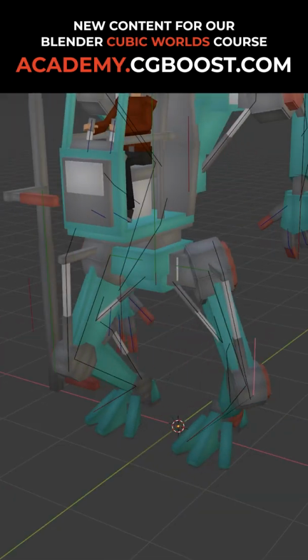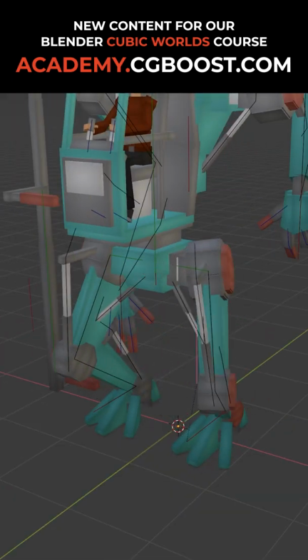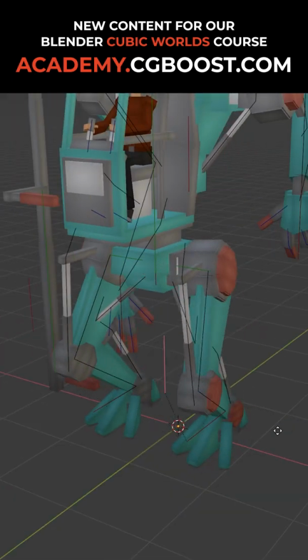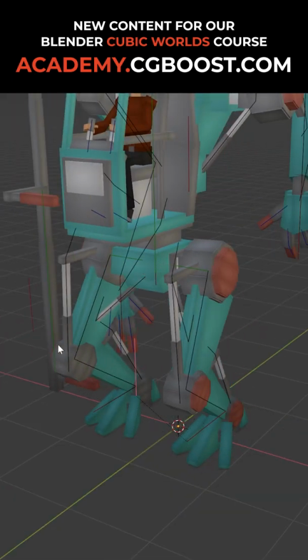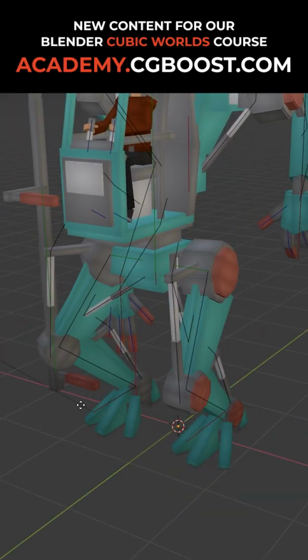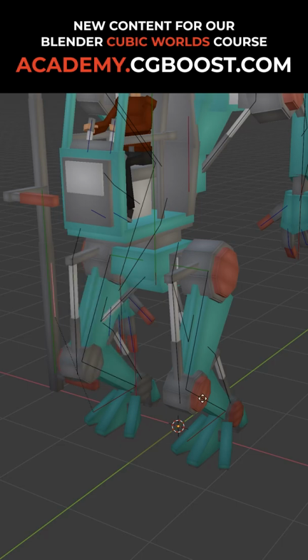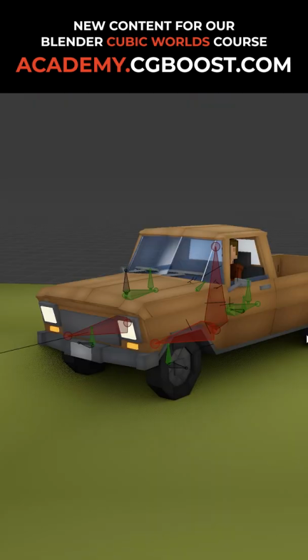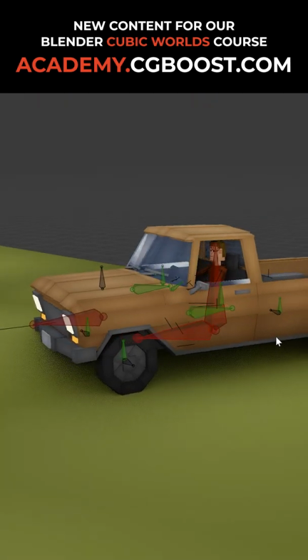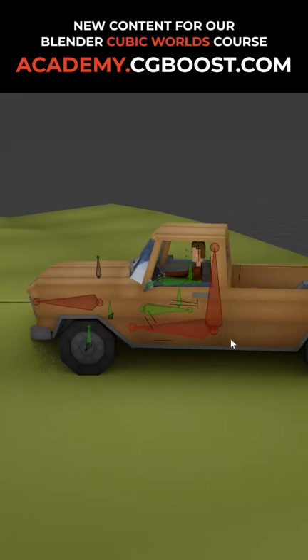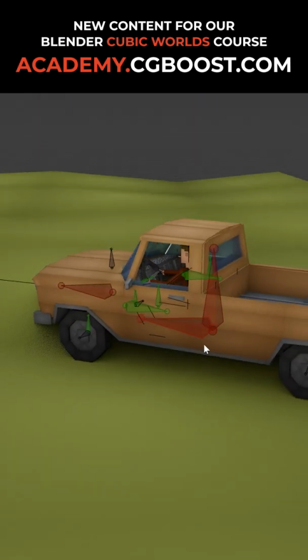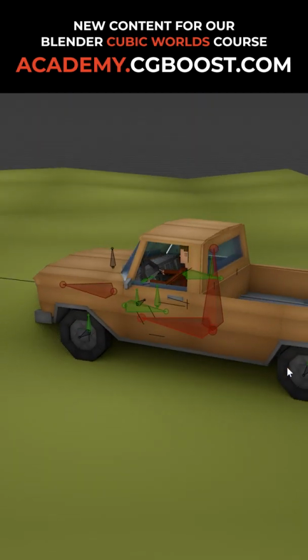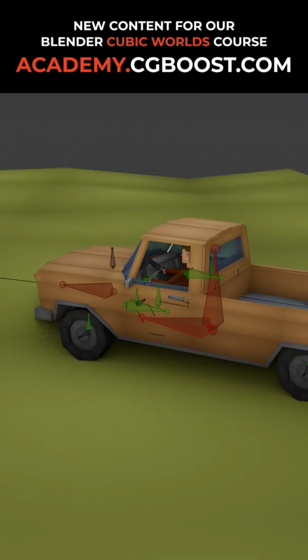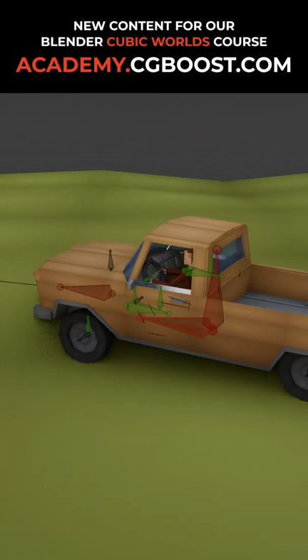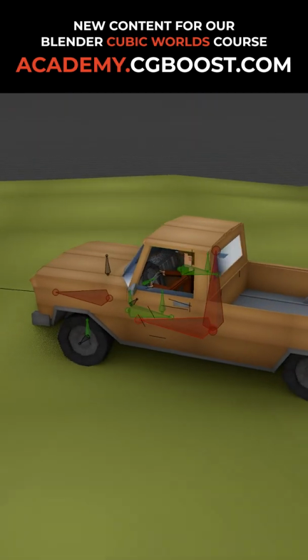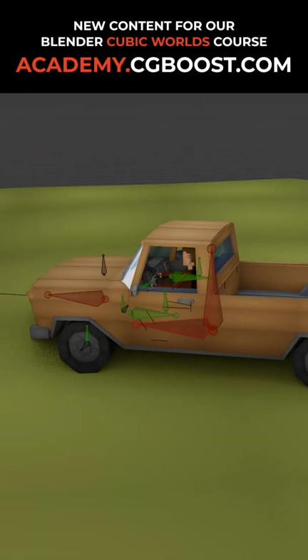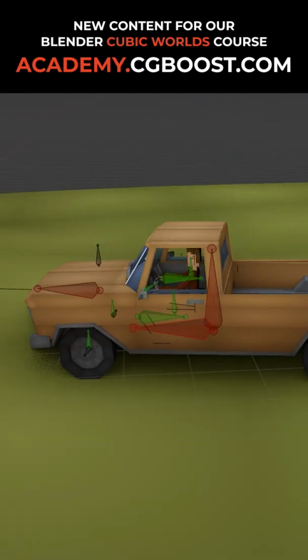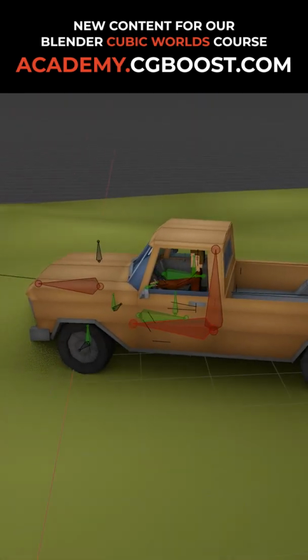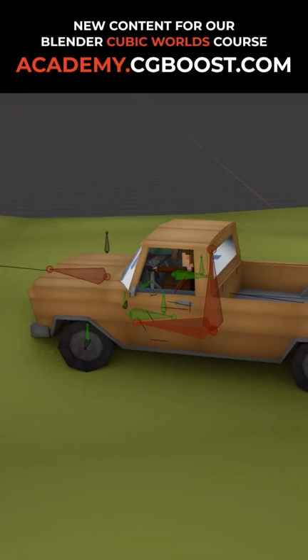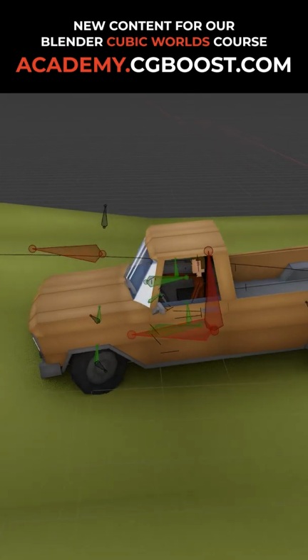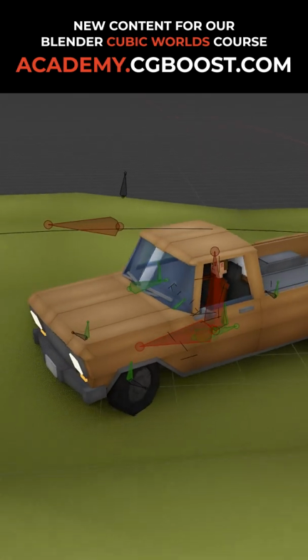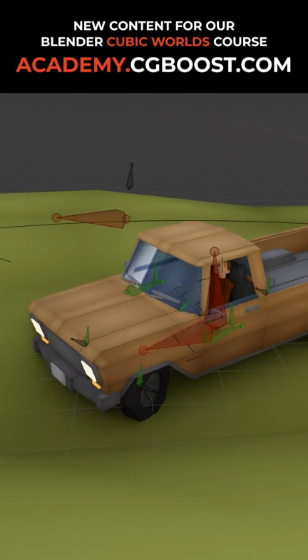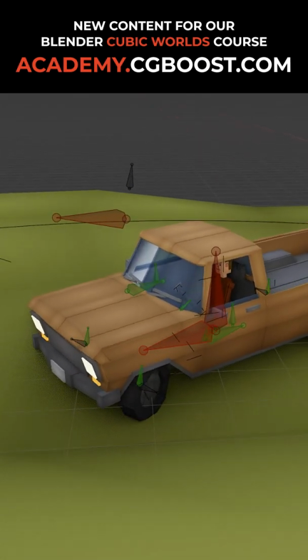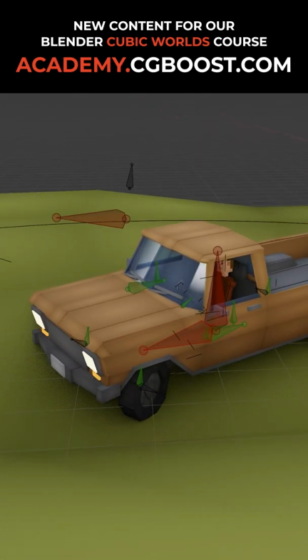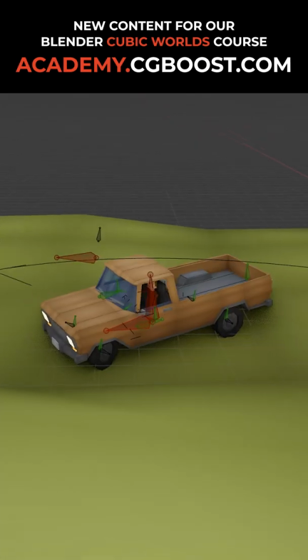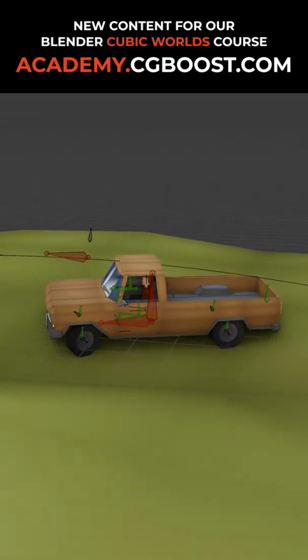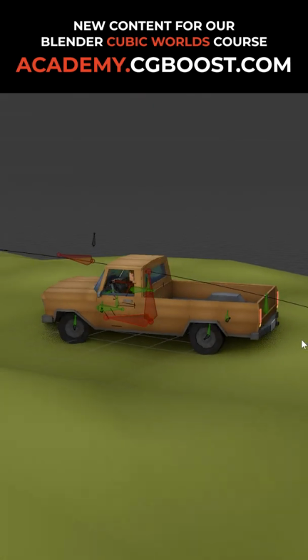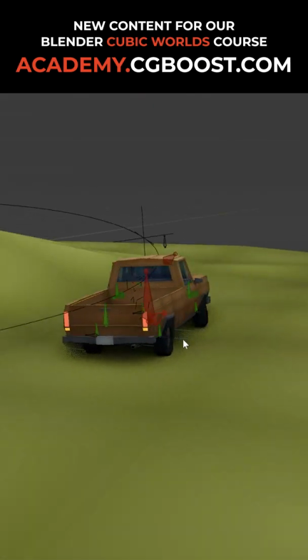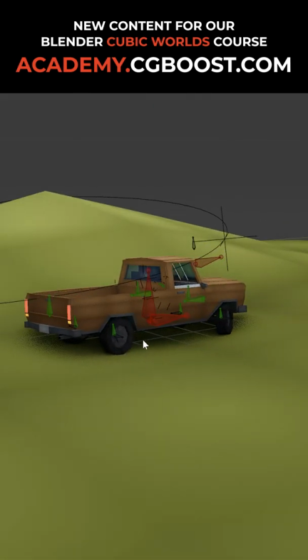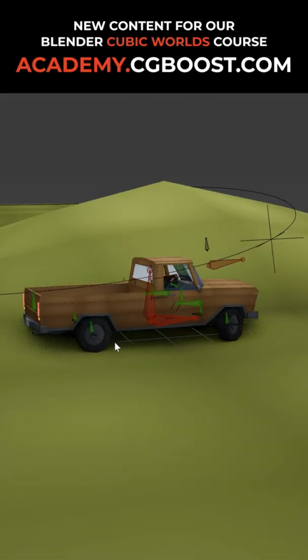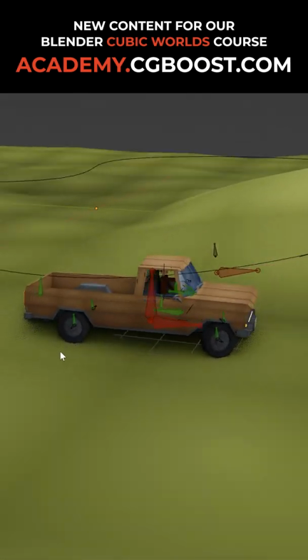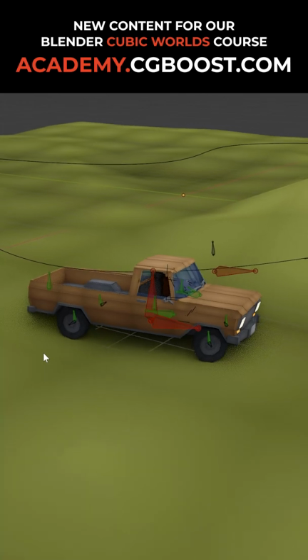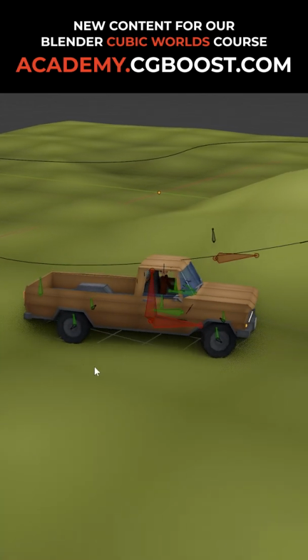After the robot is fully functional and finished we go over to the second big exercise, which is about creating and rigging a car which can drive and sticks to the ground. And it has even wheels — no legs.